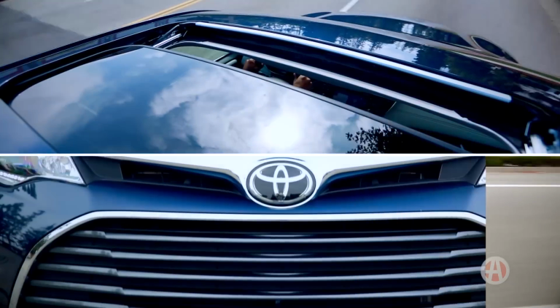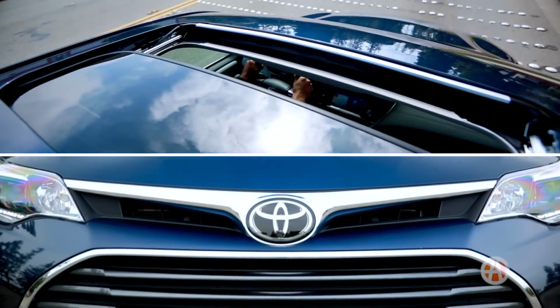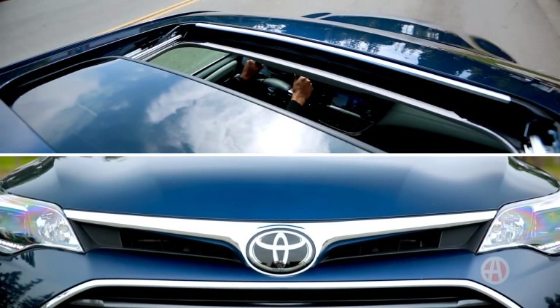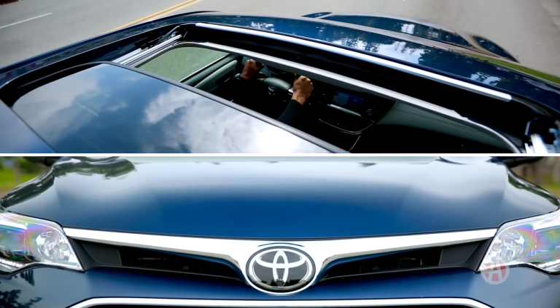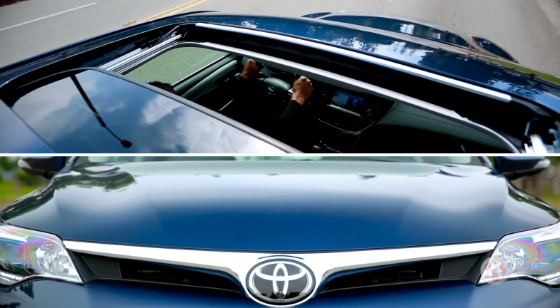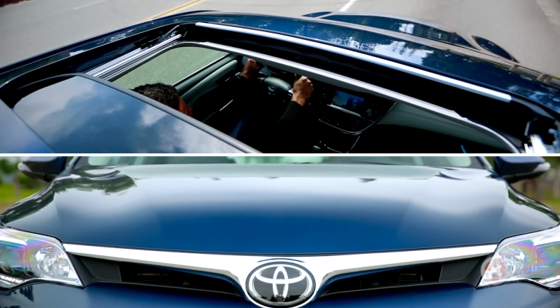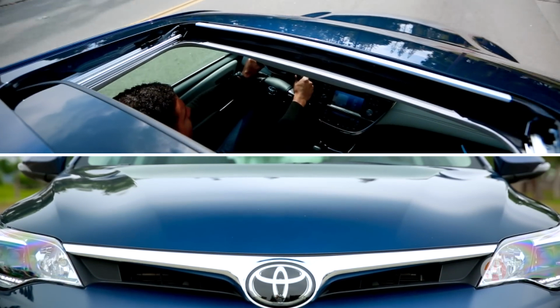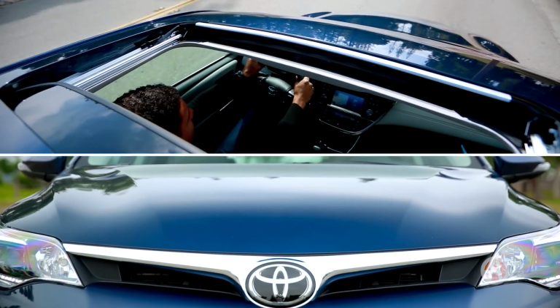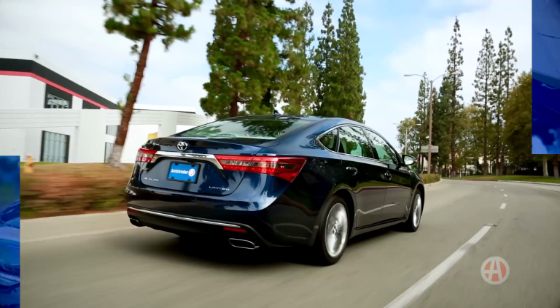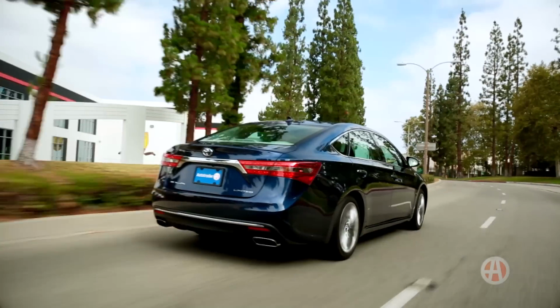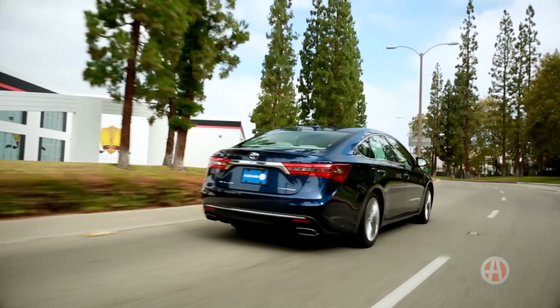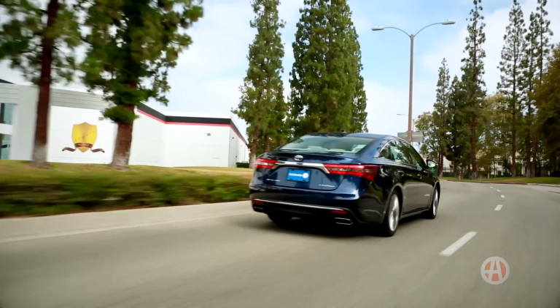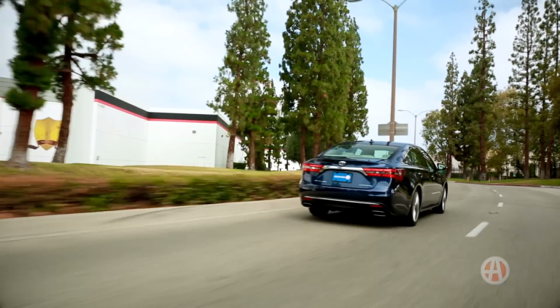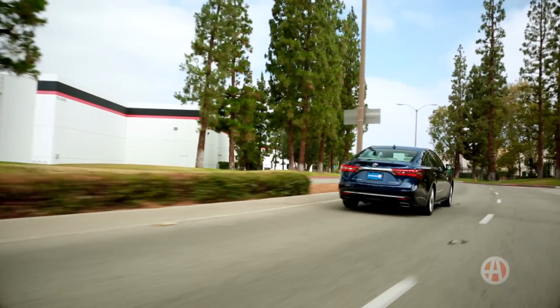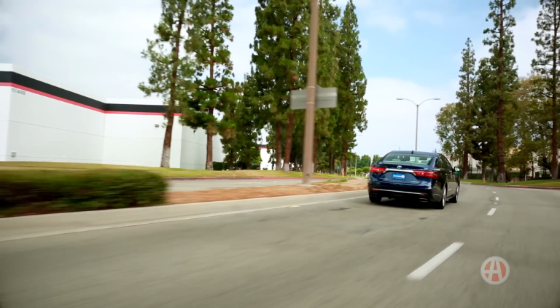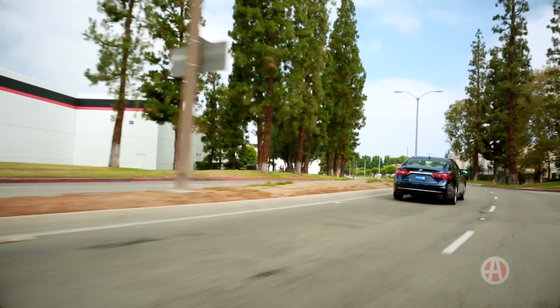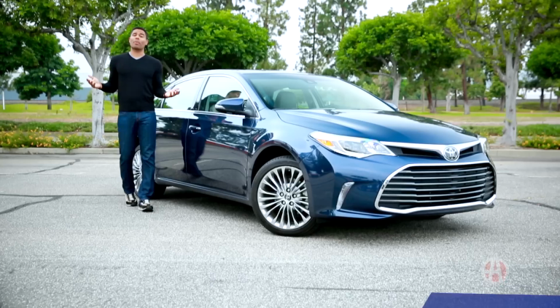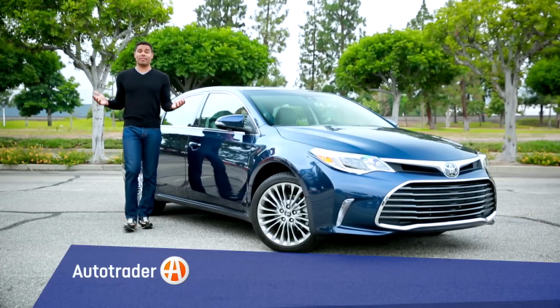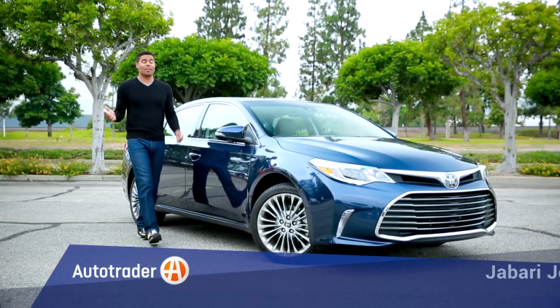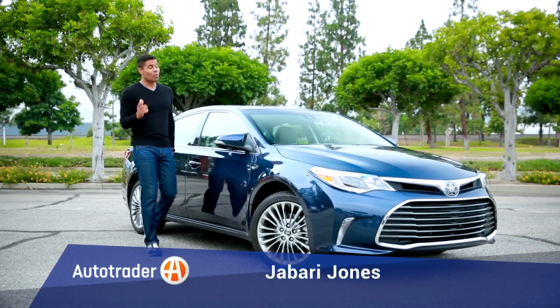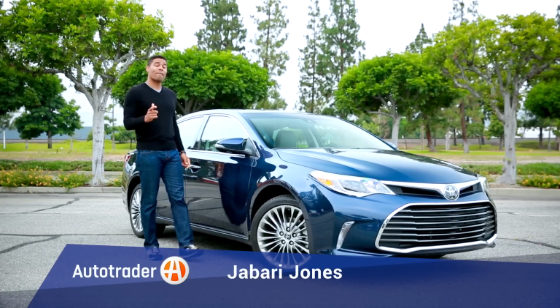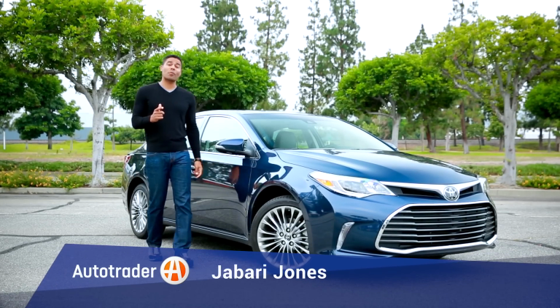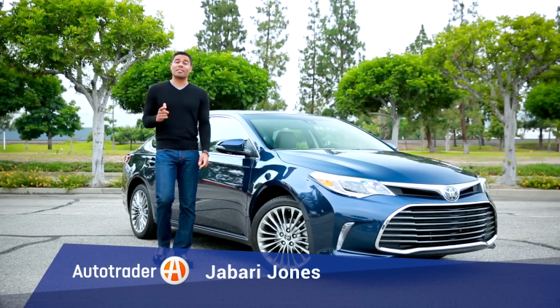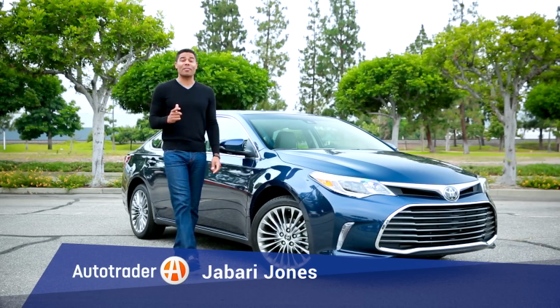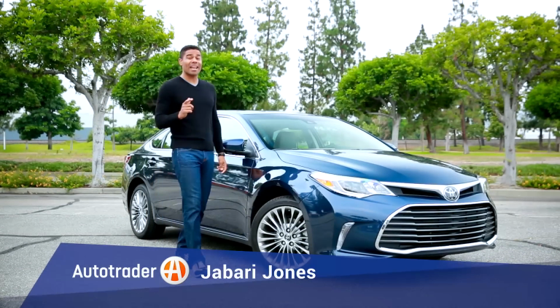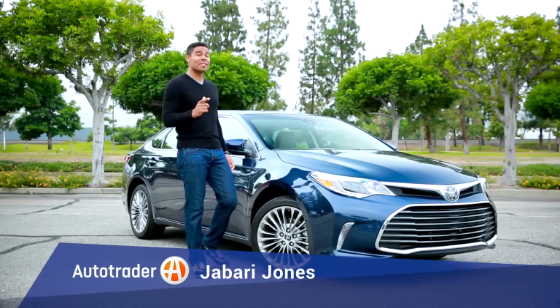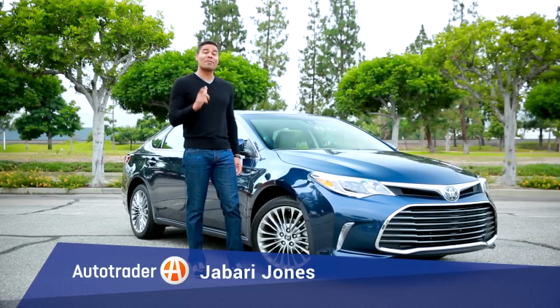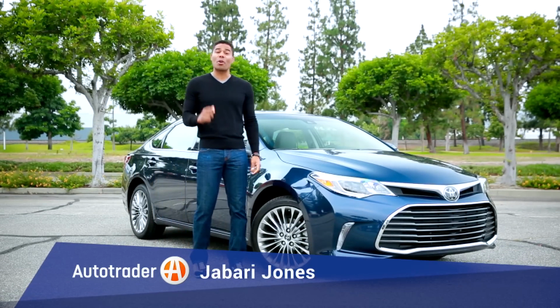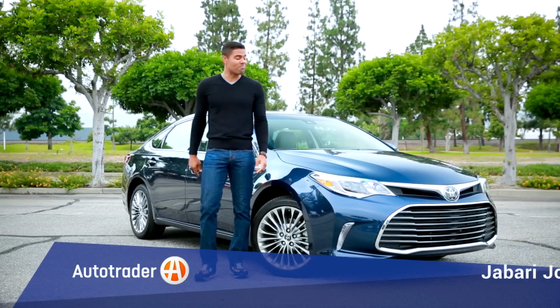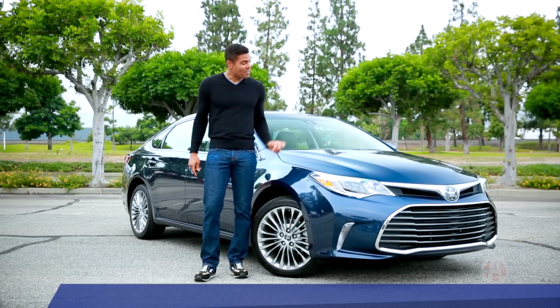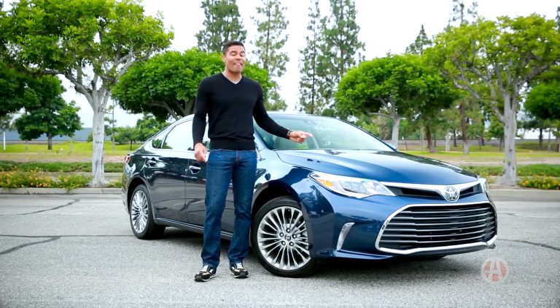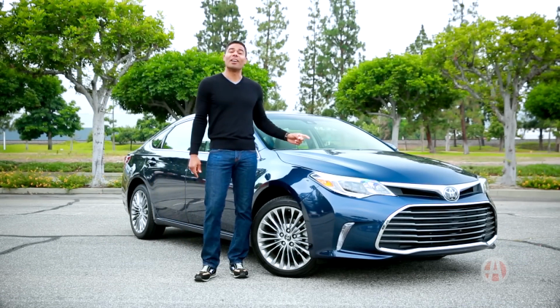The Toyota Avalon is one full-size sedan that puts a lot on the table but won't flatten your pockets. We have five reasons to buy the flagship sedan of Toyota, the Avalon.